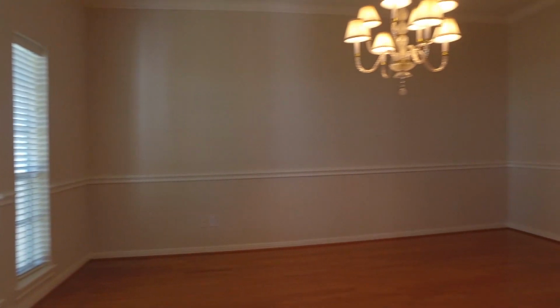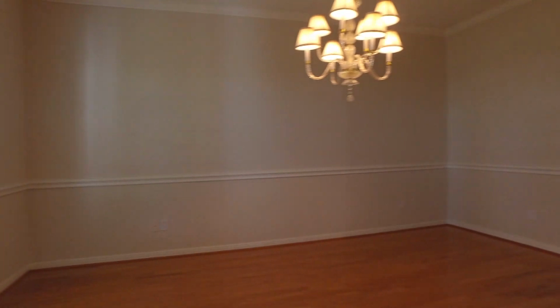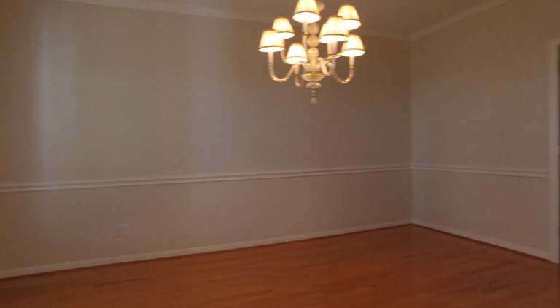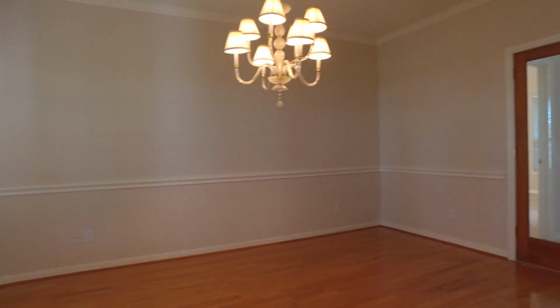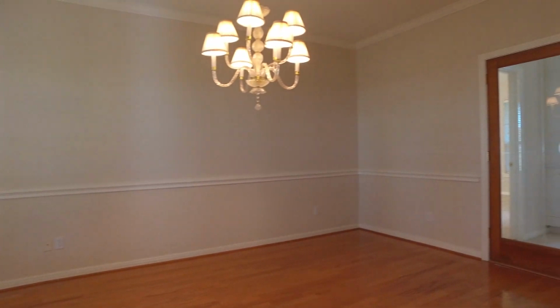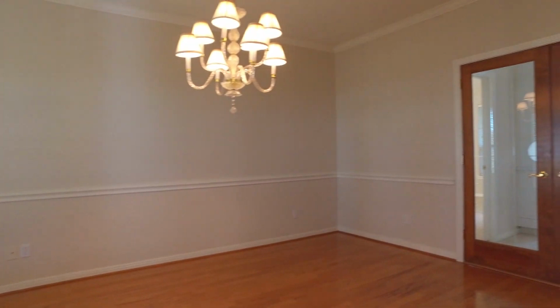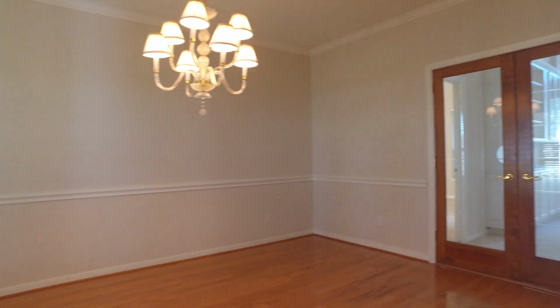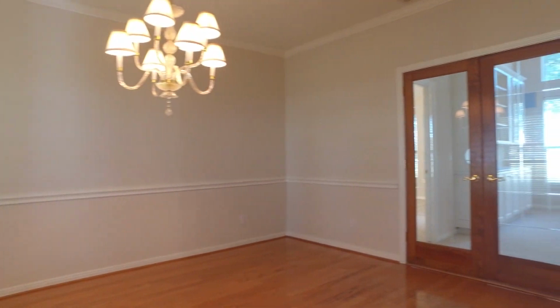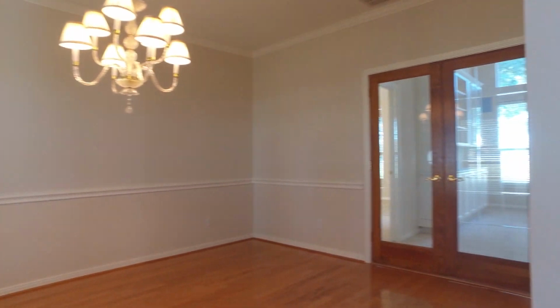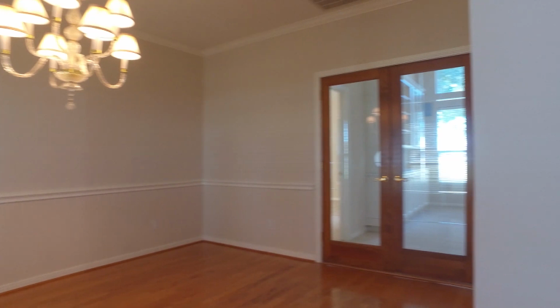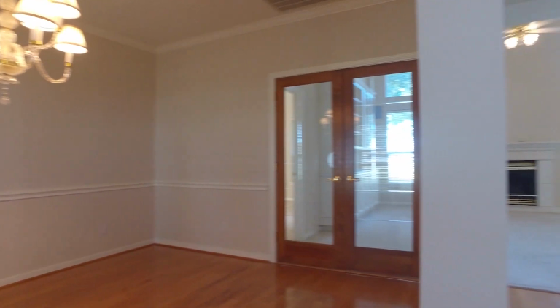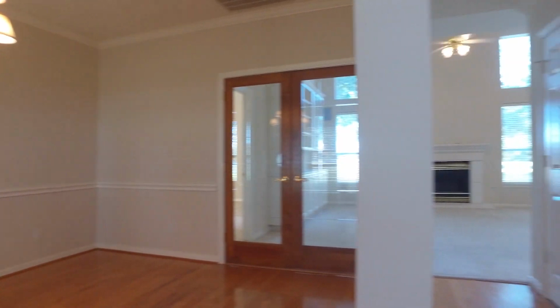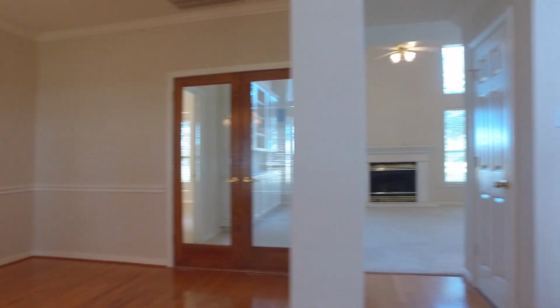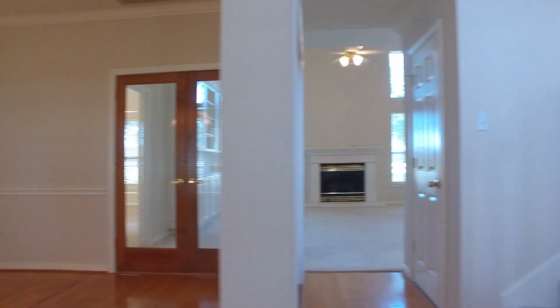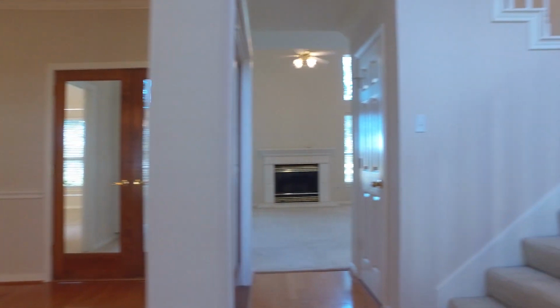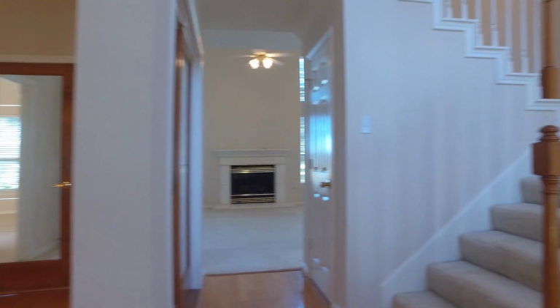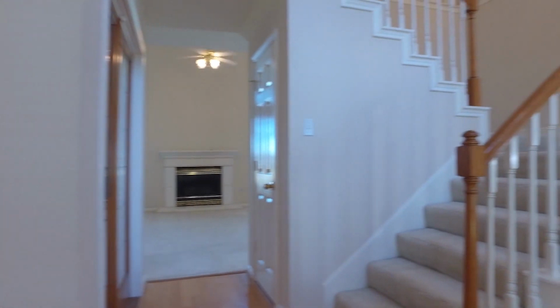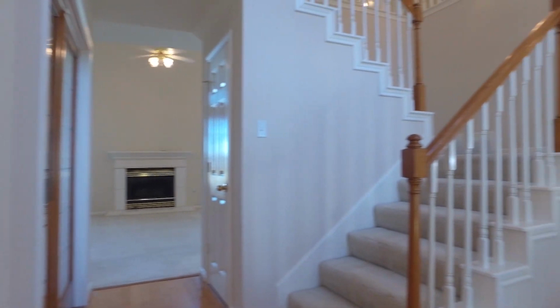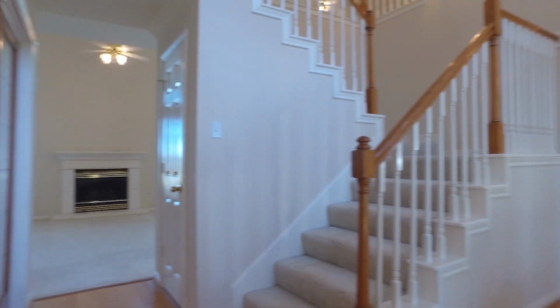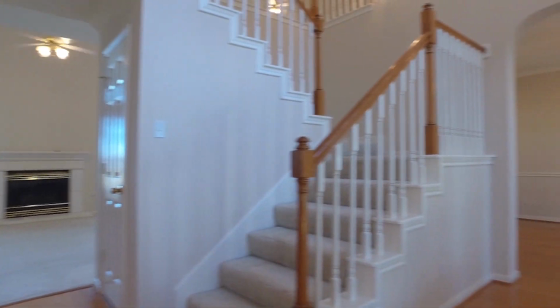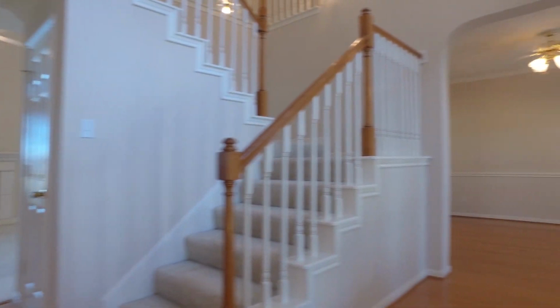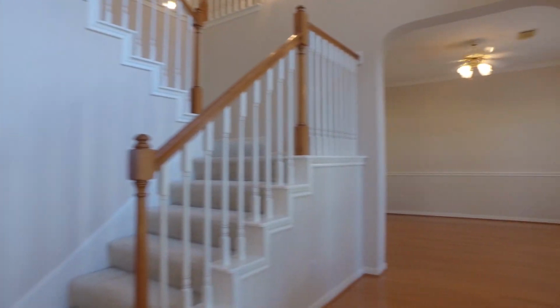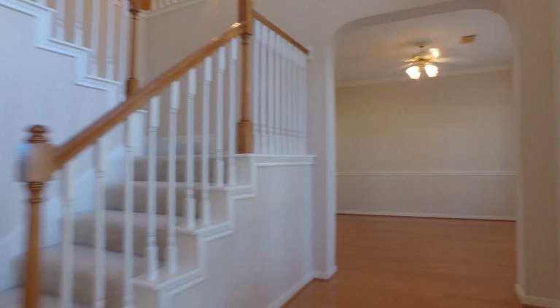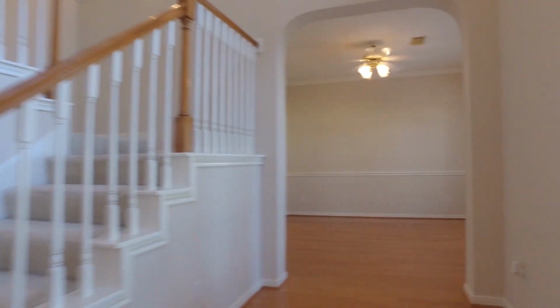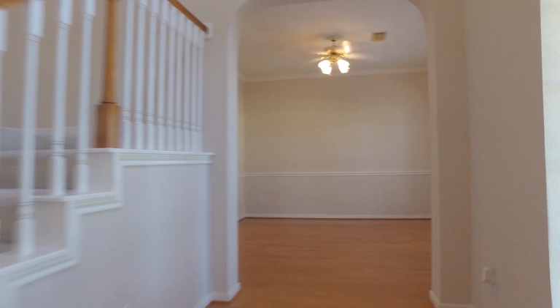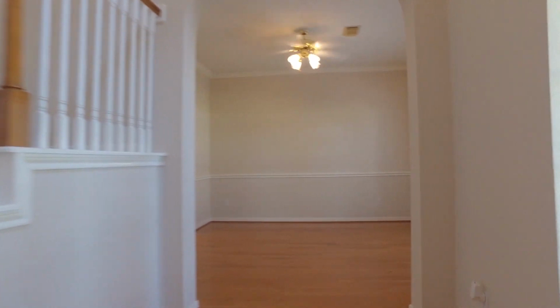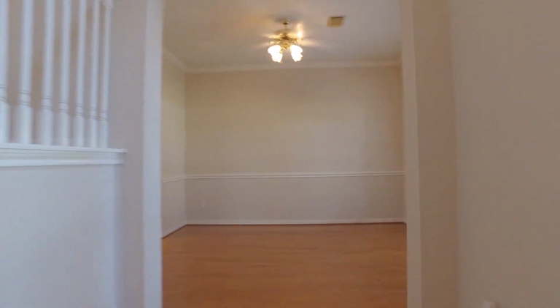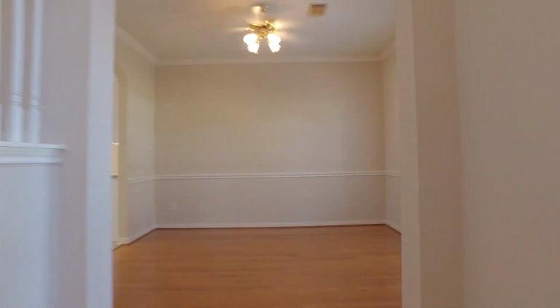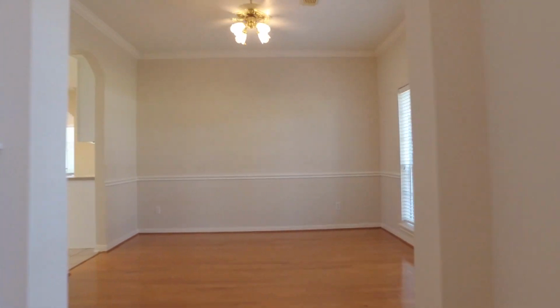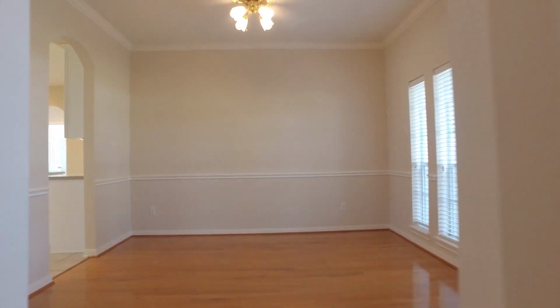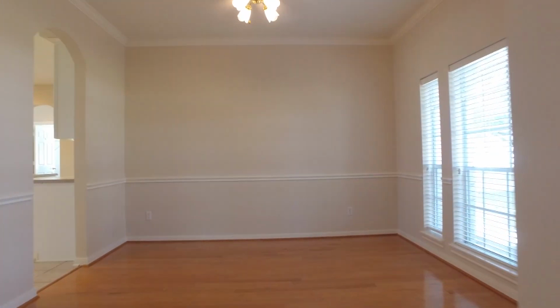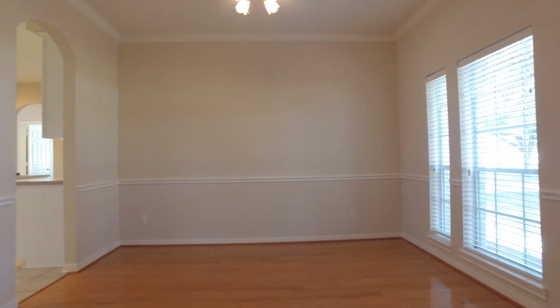This beautiful dining room has crown moldings, chair railings, glass doors, and a beautiful chandelier. The staircase in the center of the home leads you to a beautiful second level.